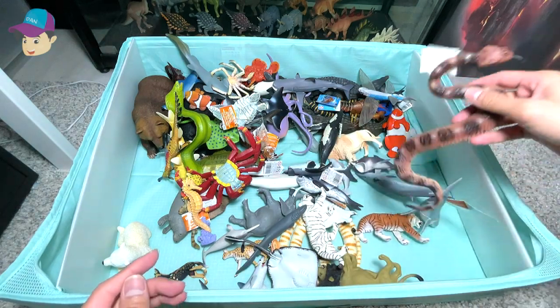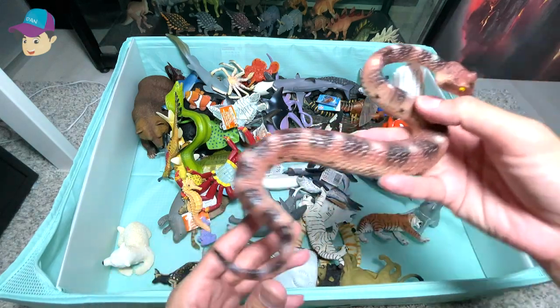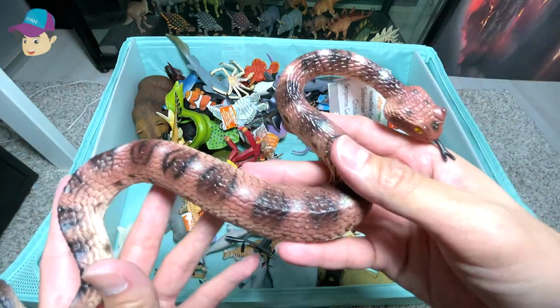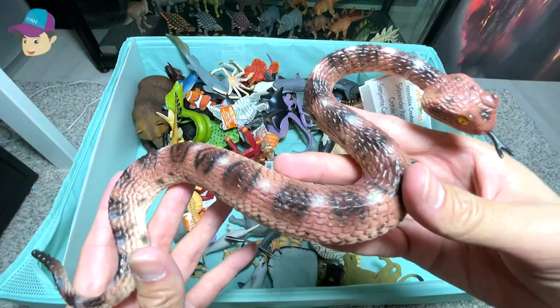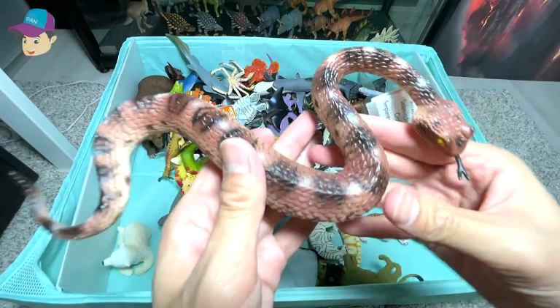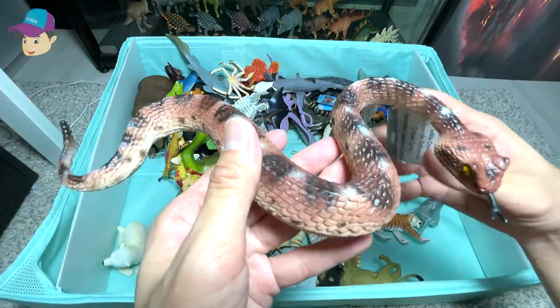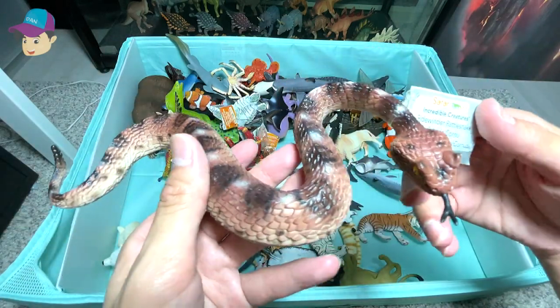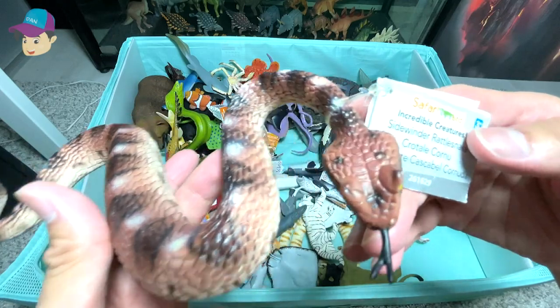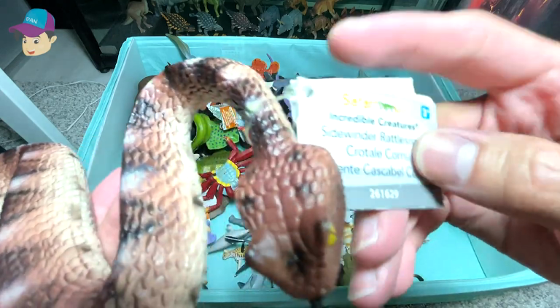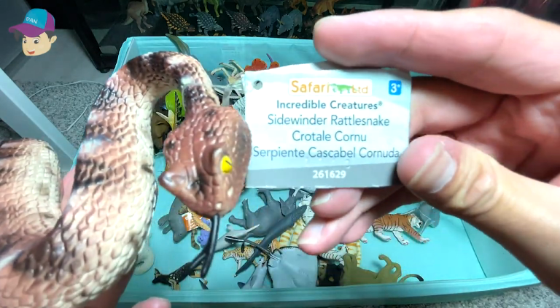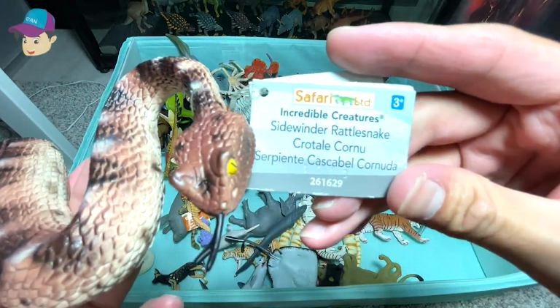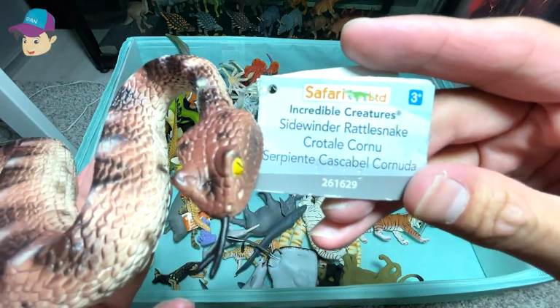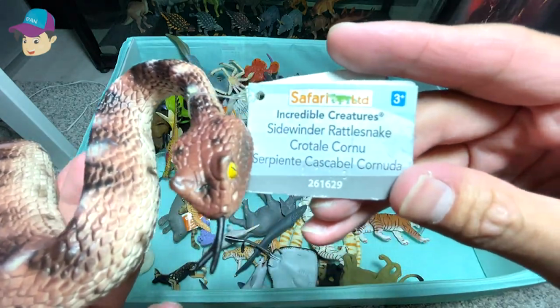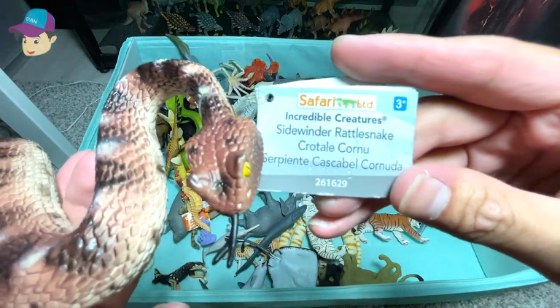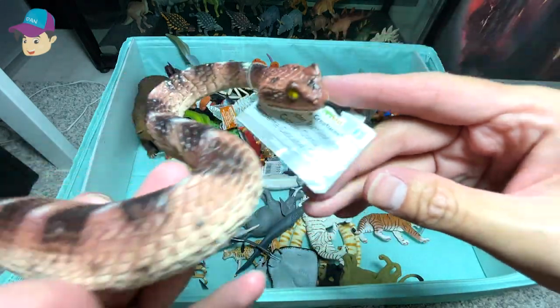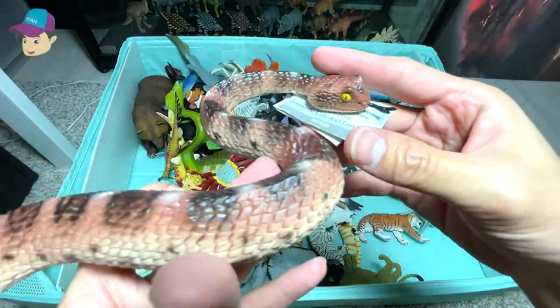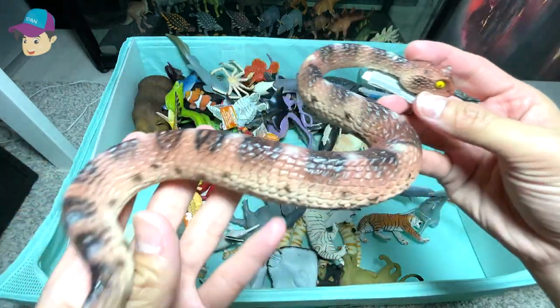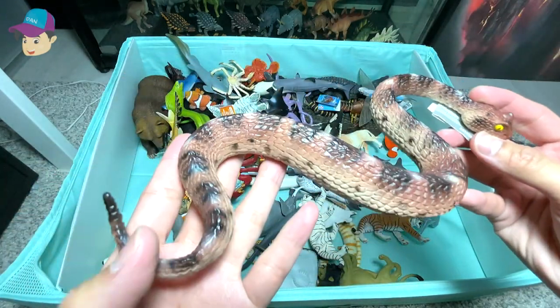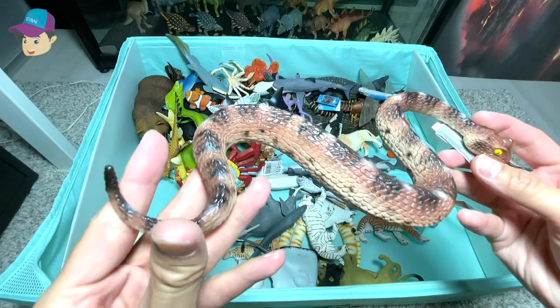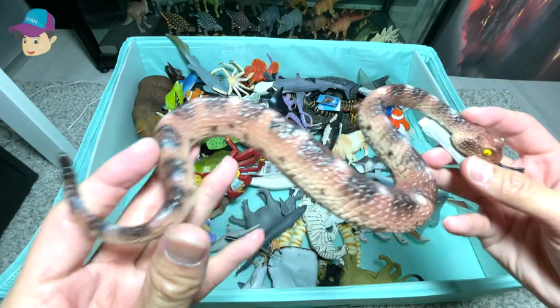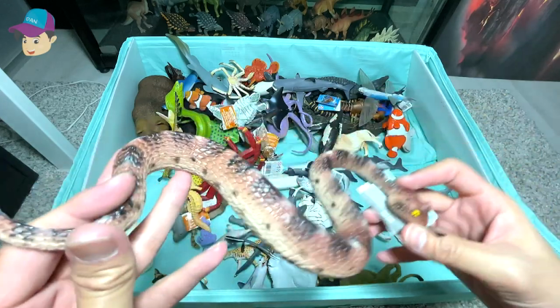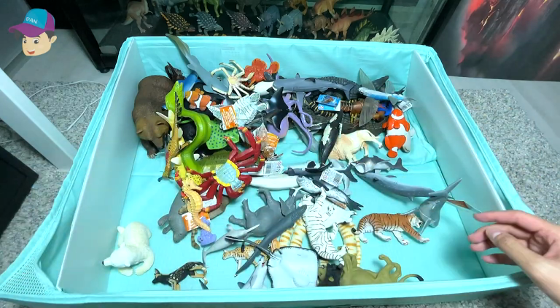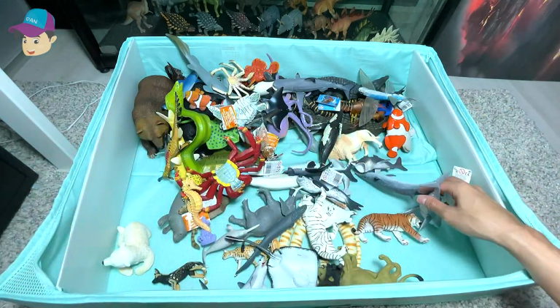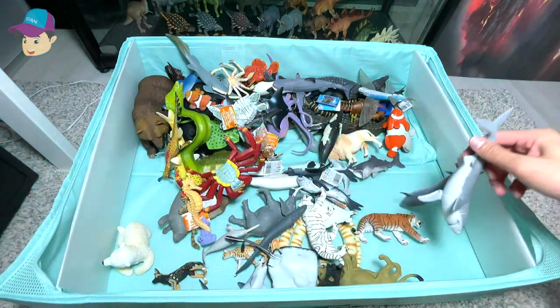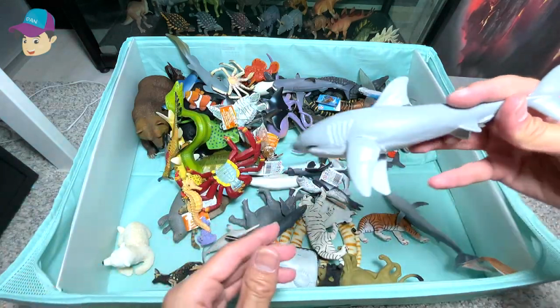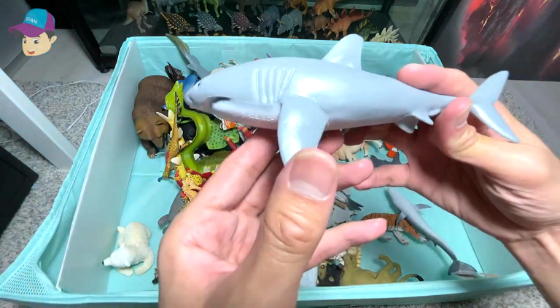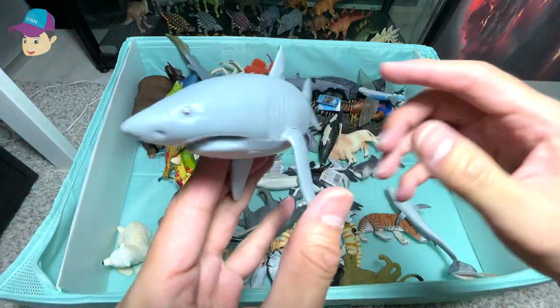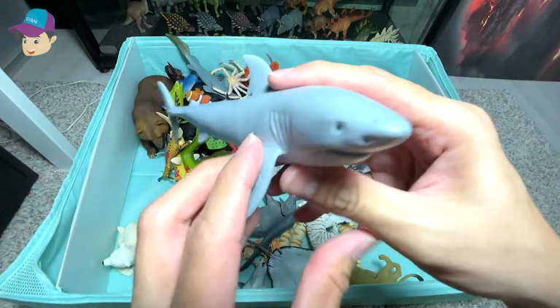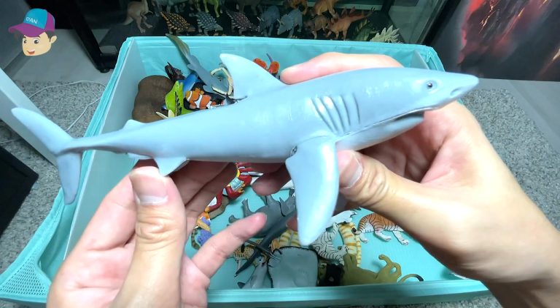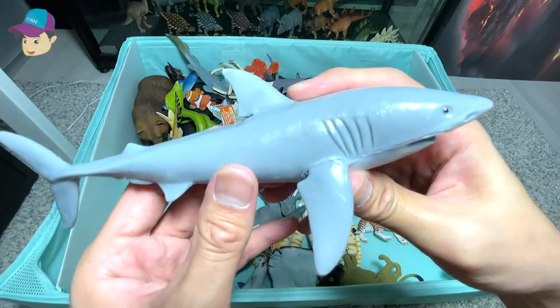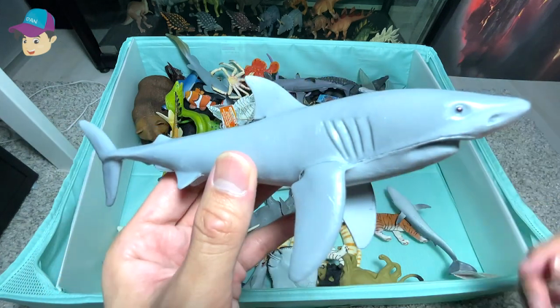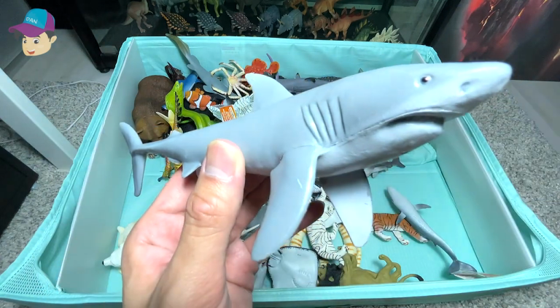We have a reptile right here. This is known as the sidewinder rattlesnake. Another great white shark figure.